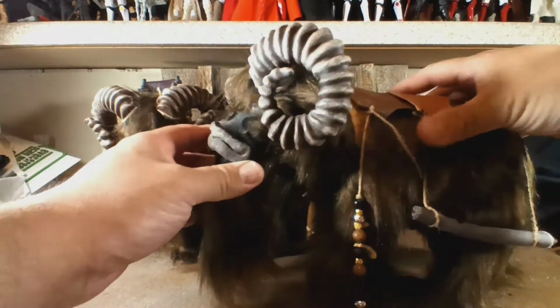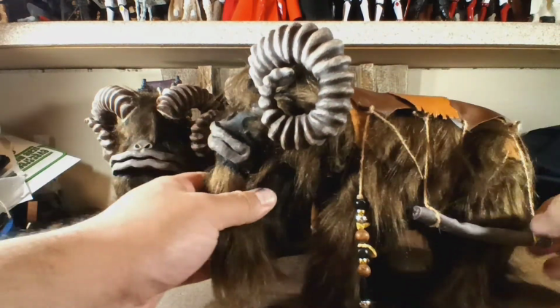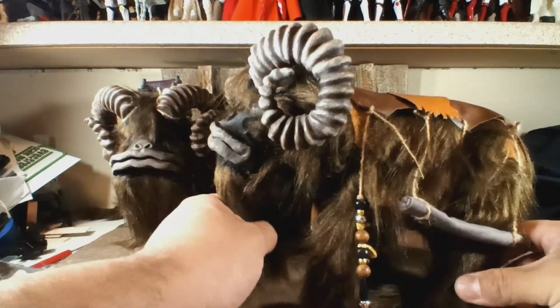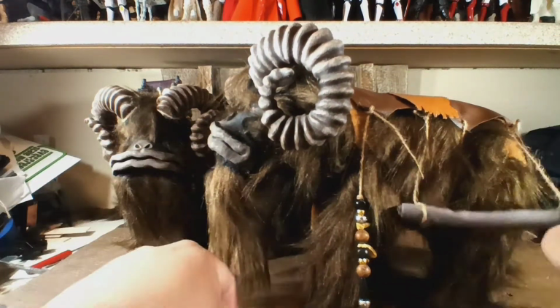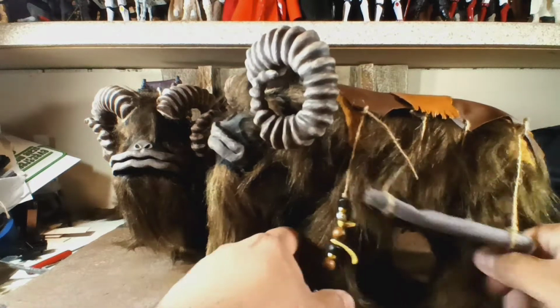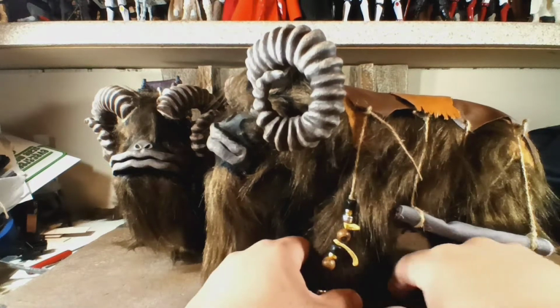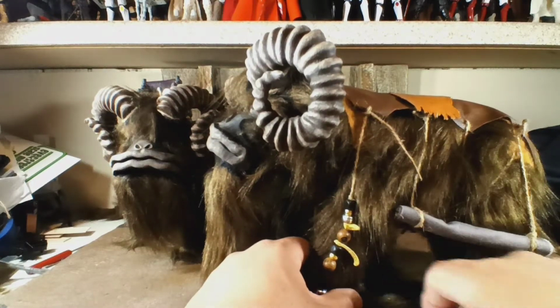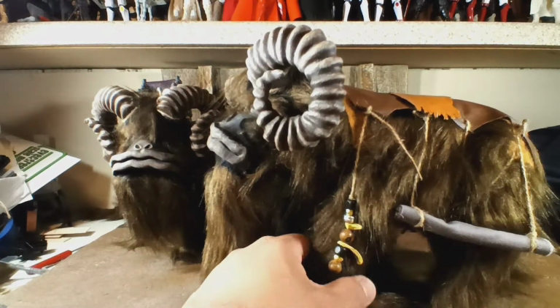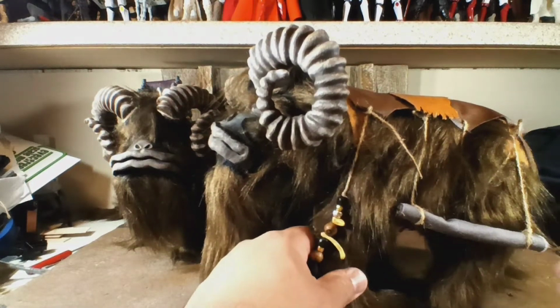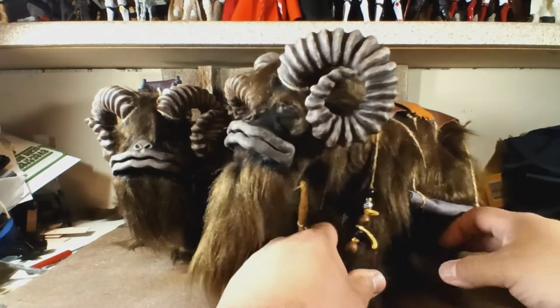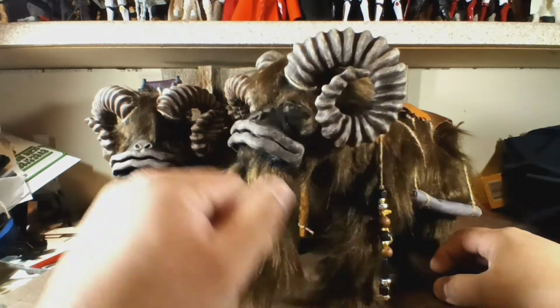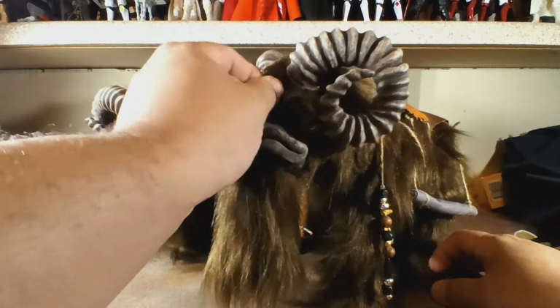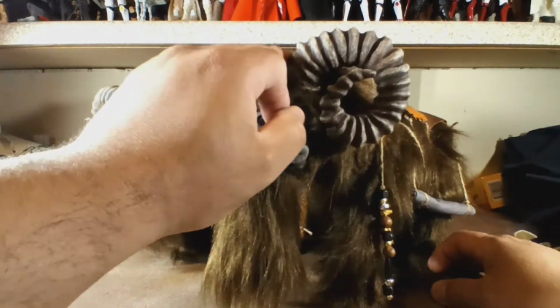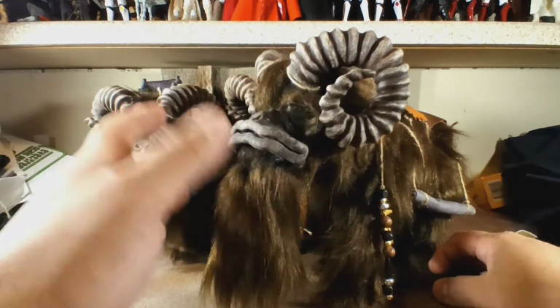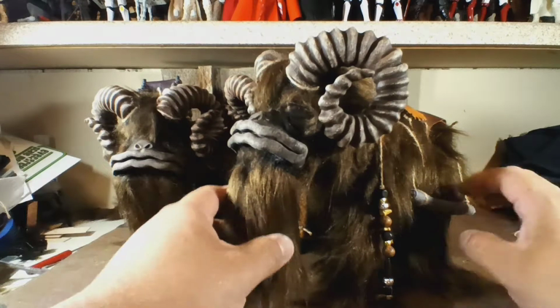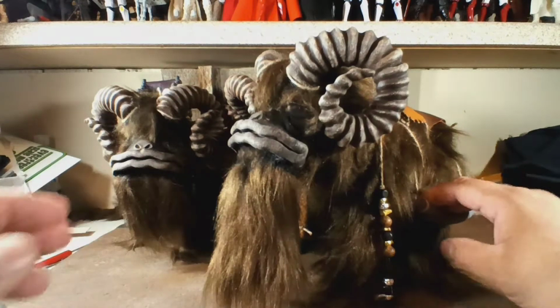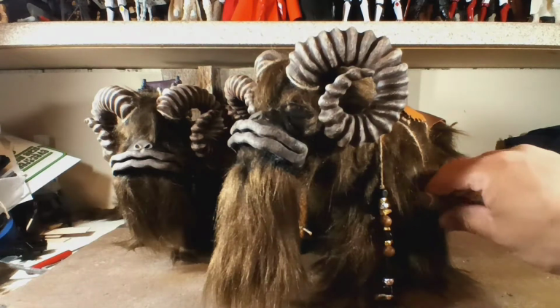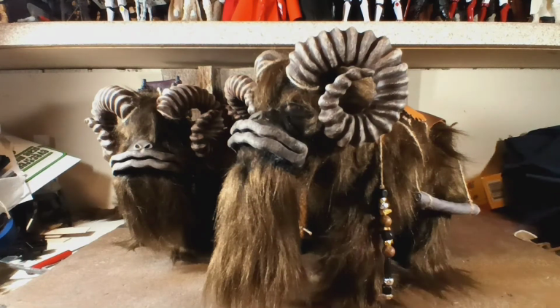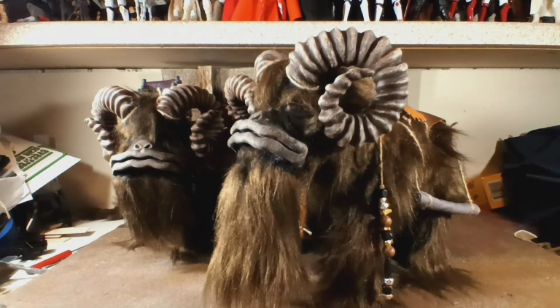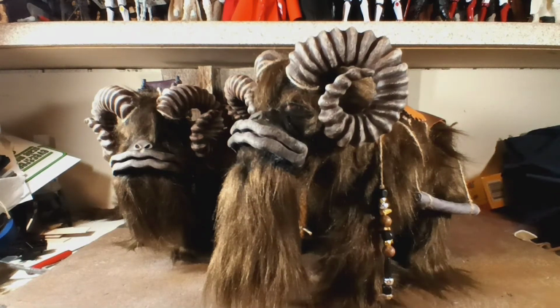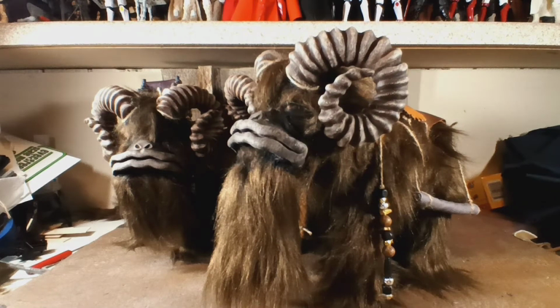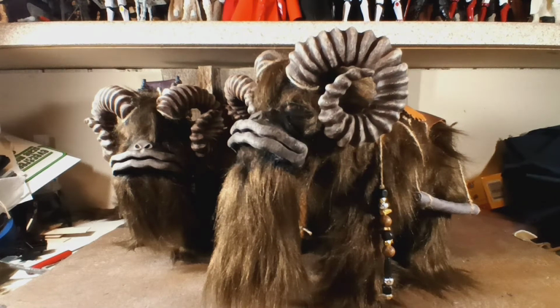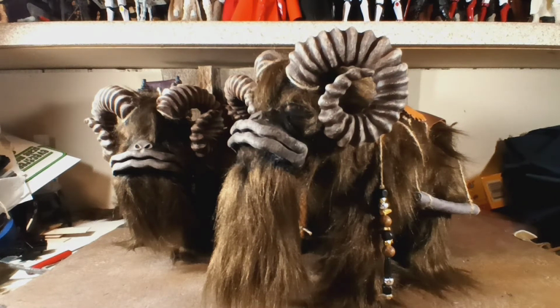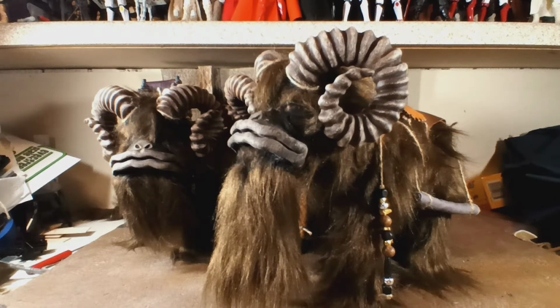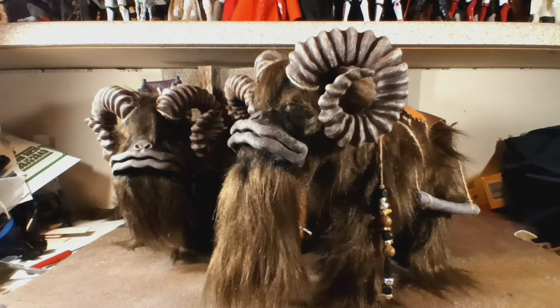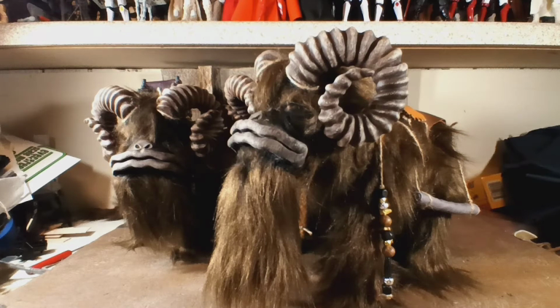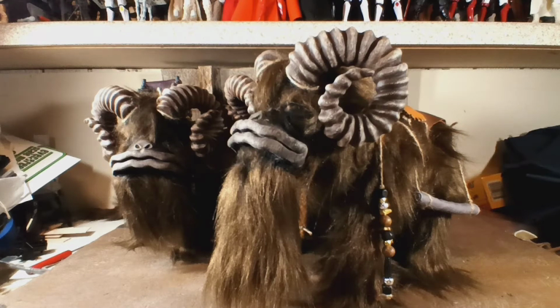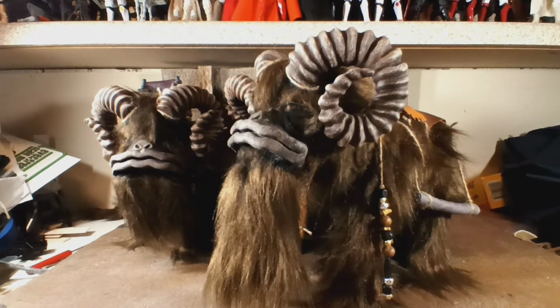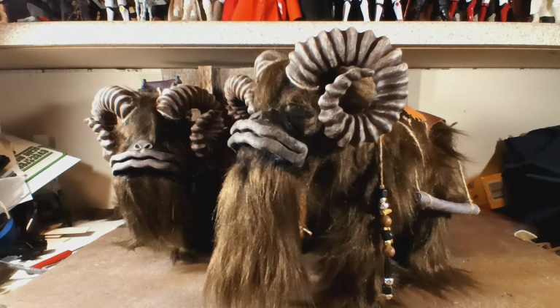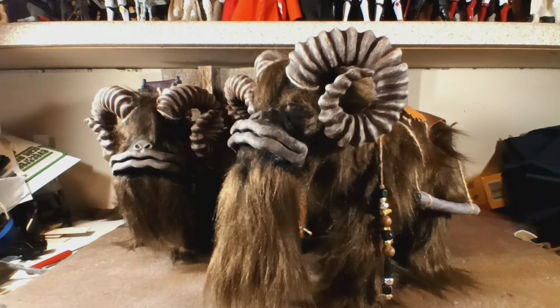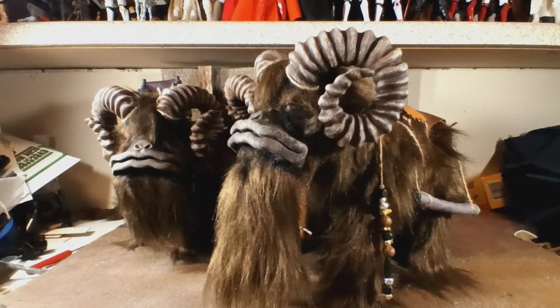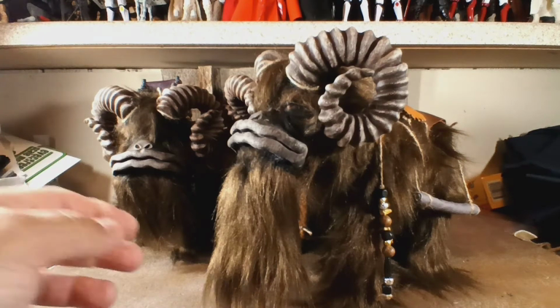Took quite a bit to make them. I'm very happy with them. But they're just sitting at my desk for too long. I almost don't want to get rid of them, but I don't have enough space for them. They are cool as shit in my opinion.